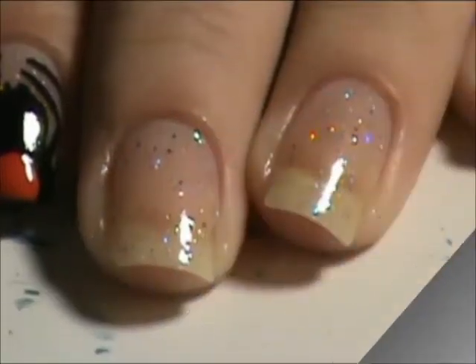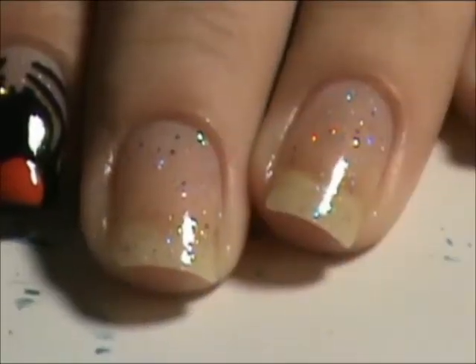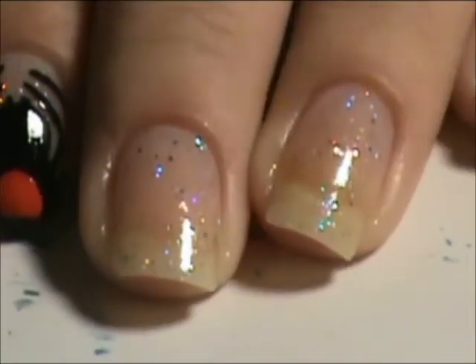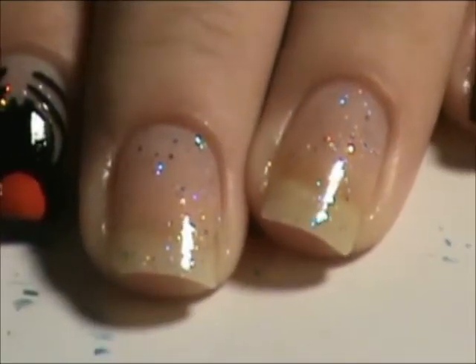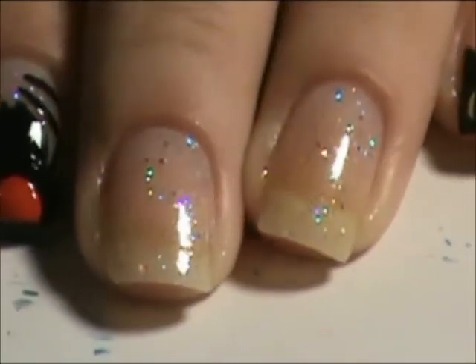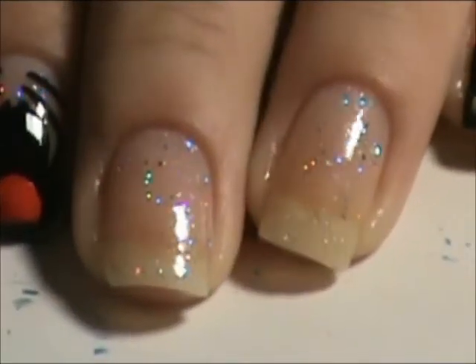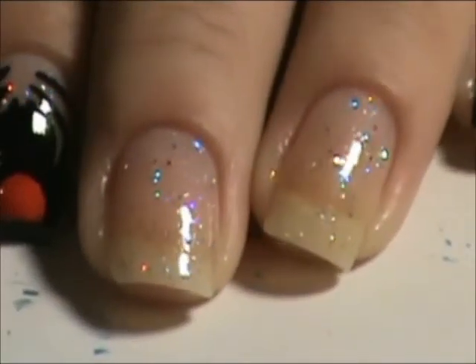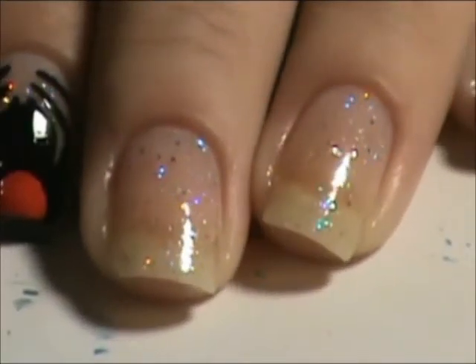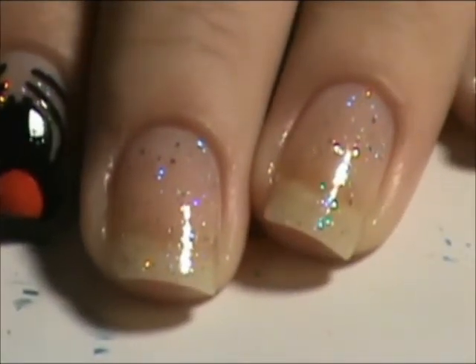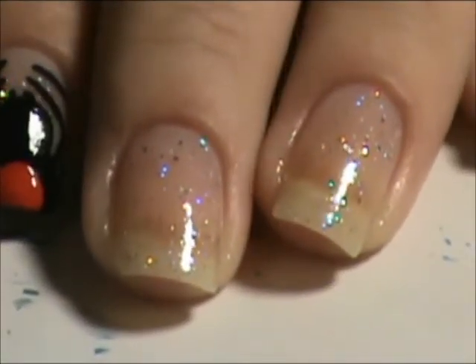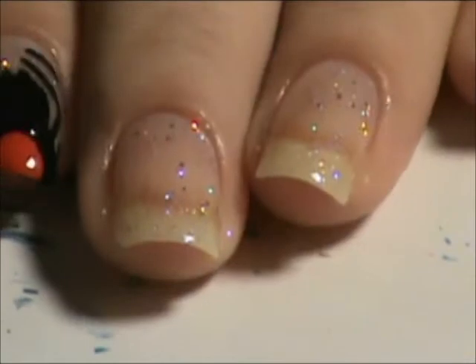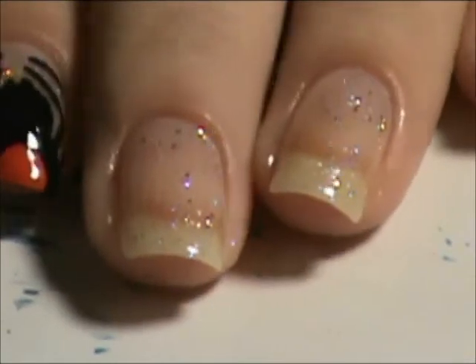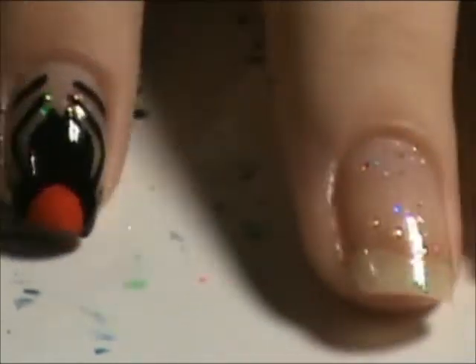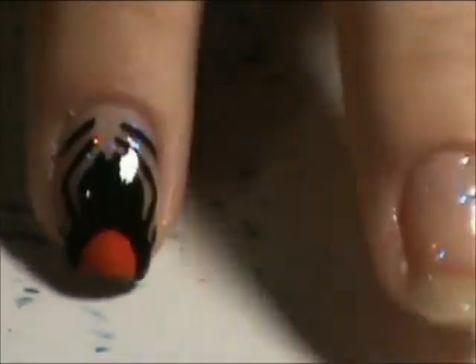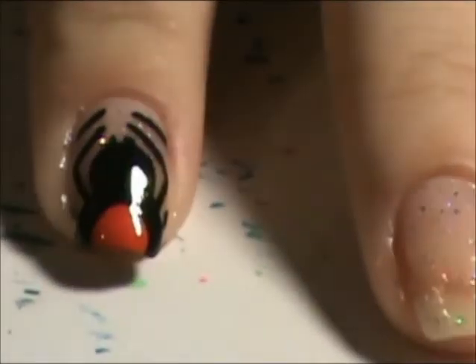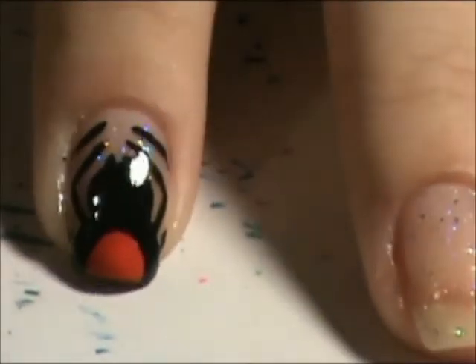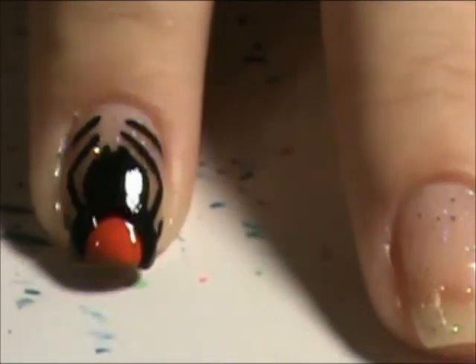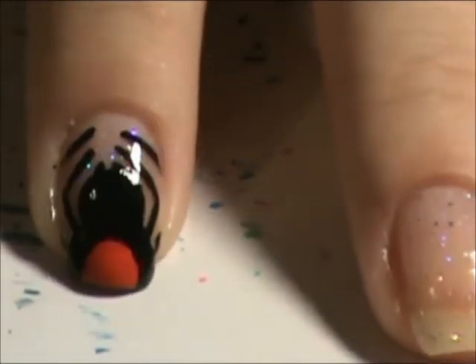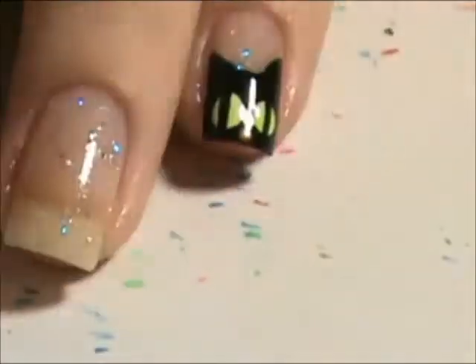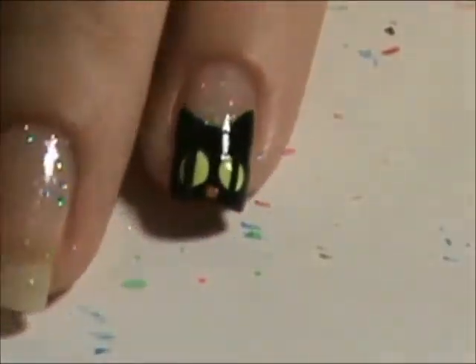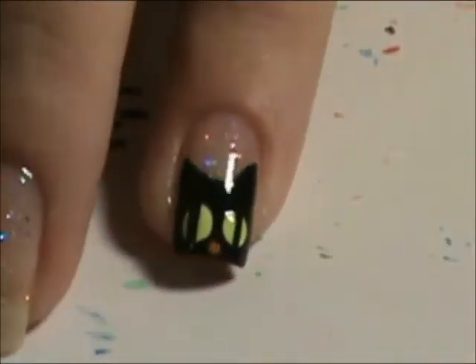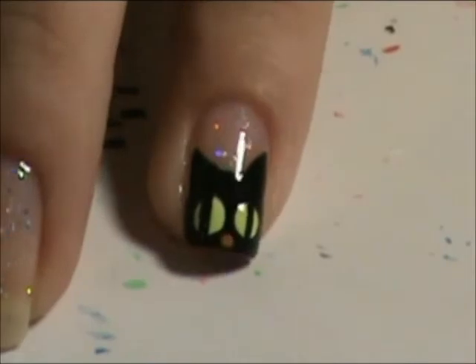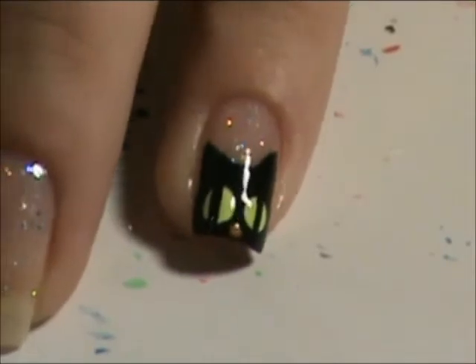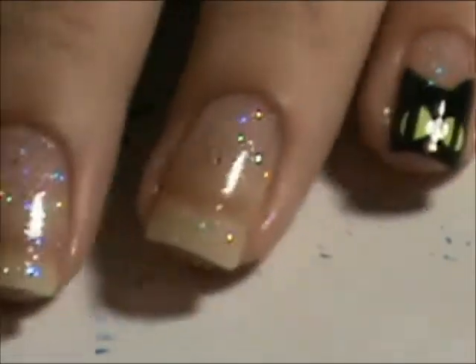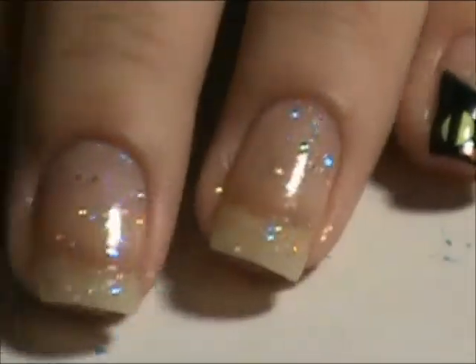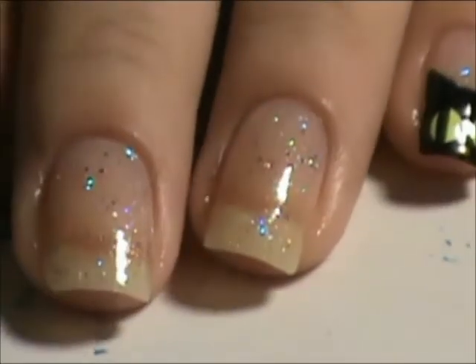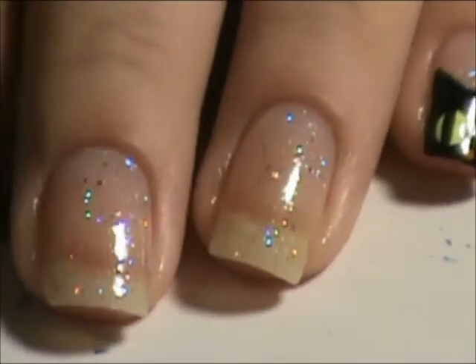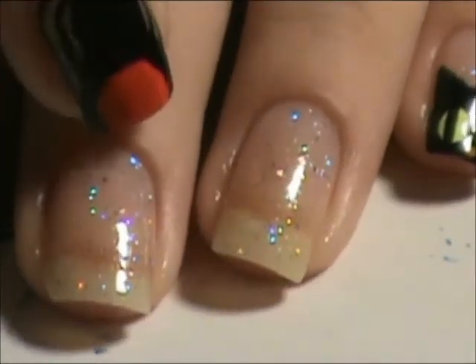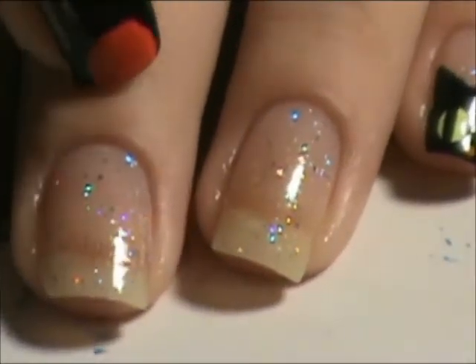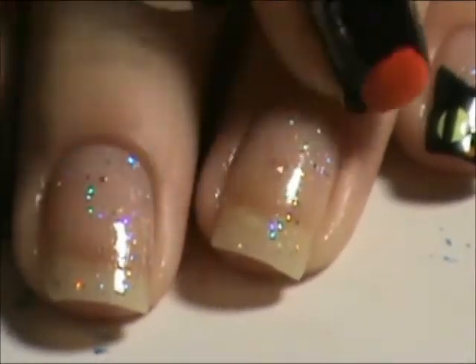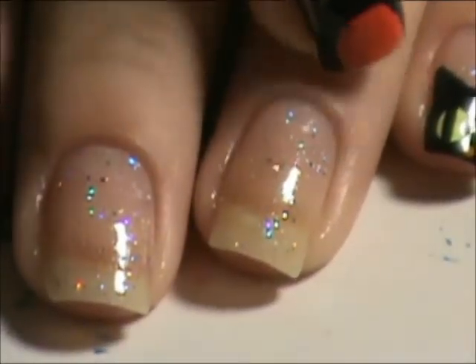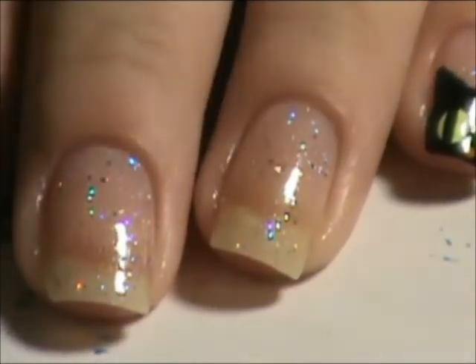Hey guys, today's another day for Halloween. Today's Halloween Wednesday. Today we're going to do this little spider and this little kitty cat. I'm going to alternate them, so this one's going to be a kitty cat and this one's going to be a spider.